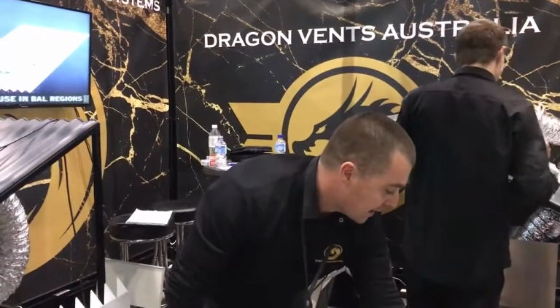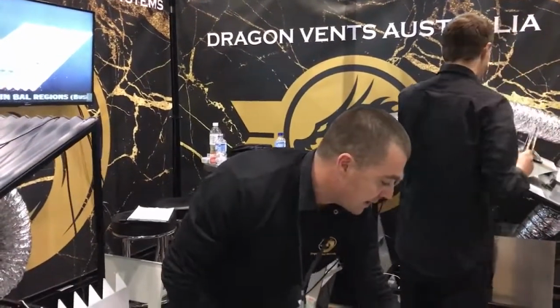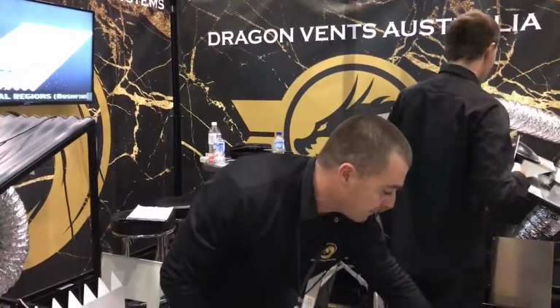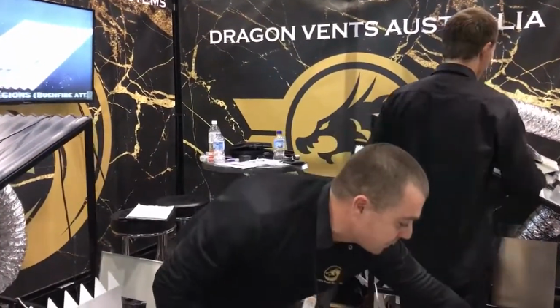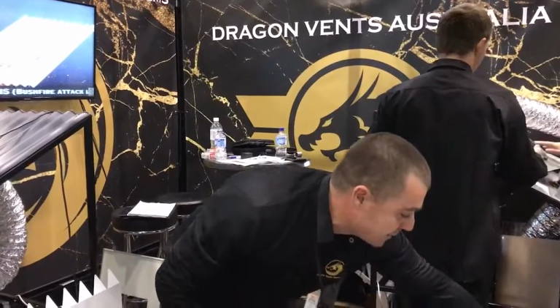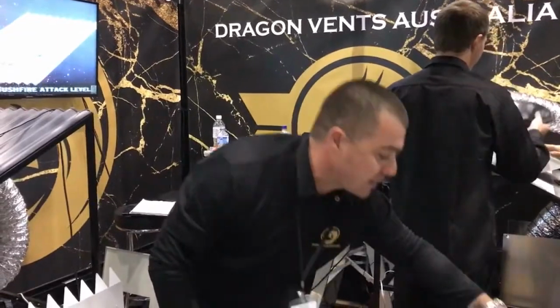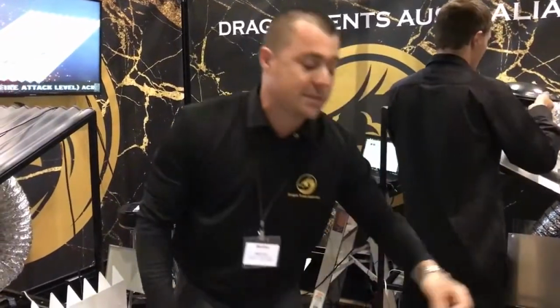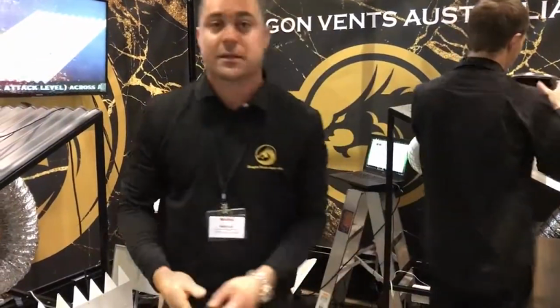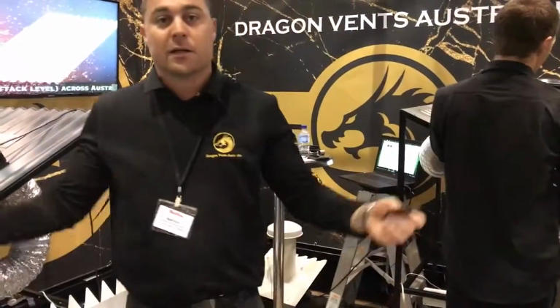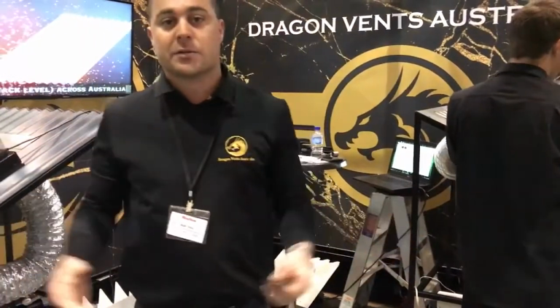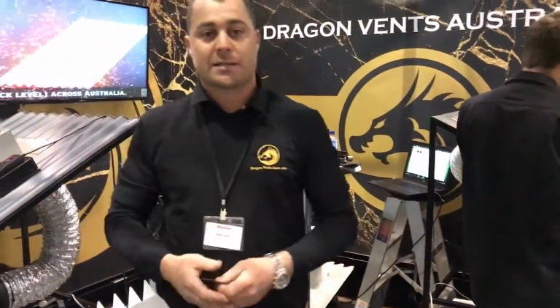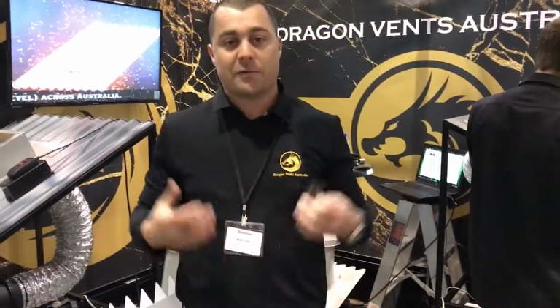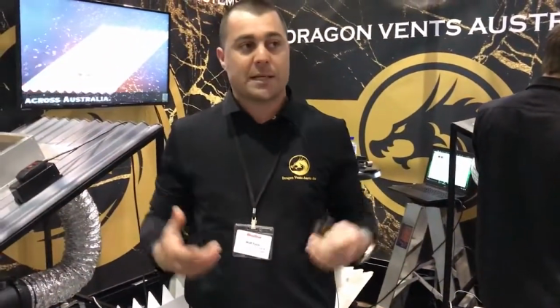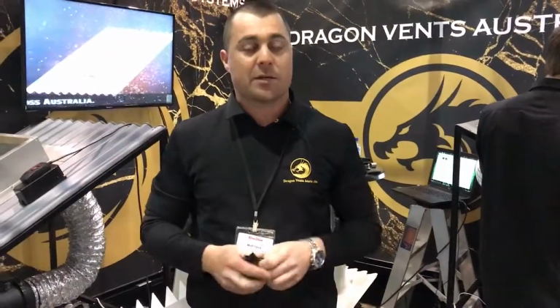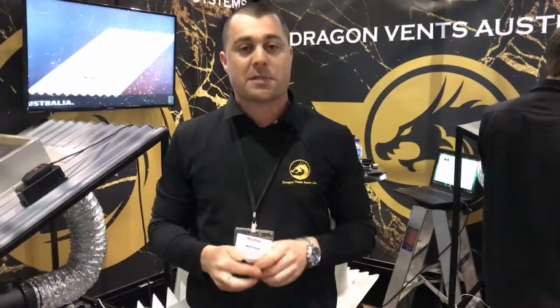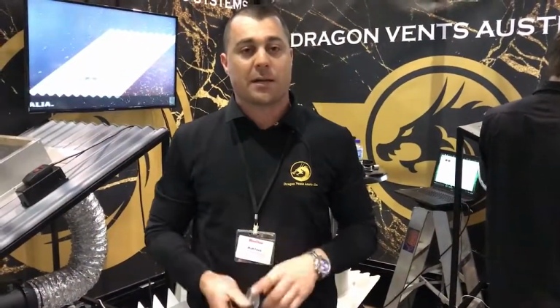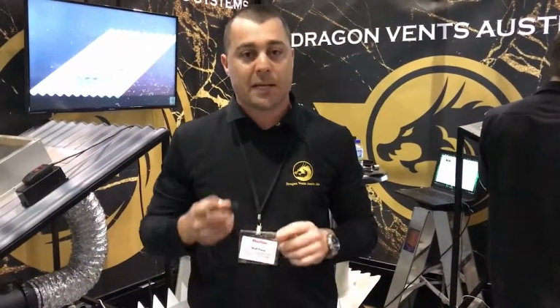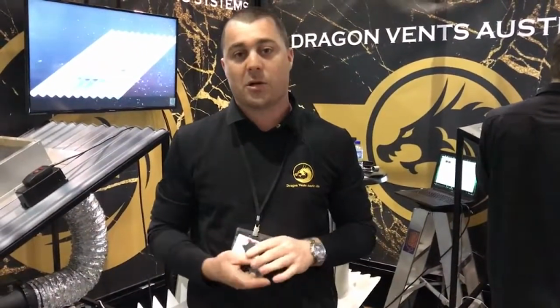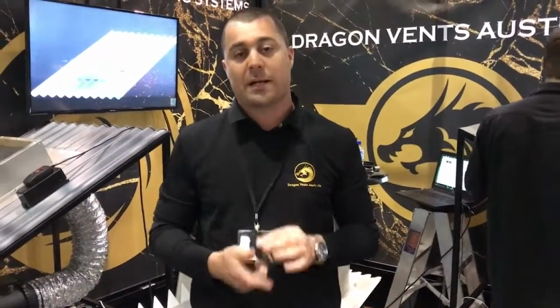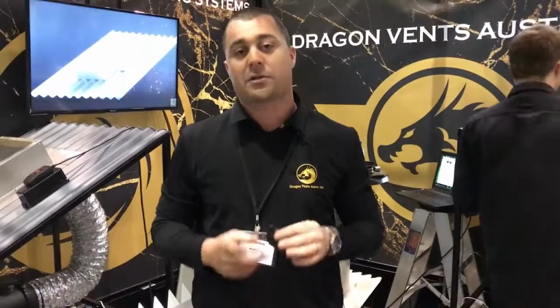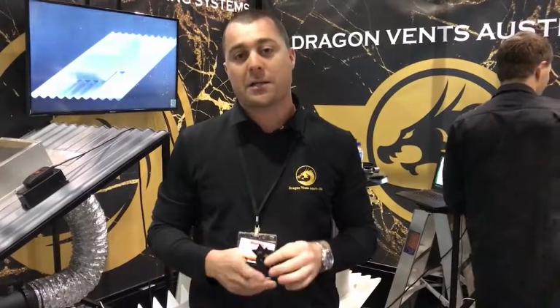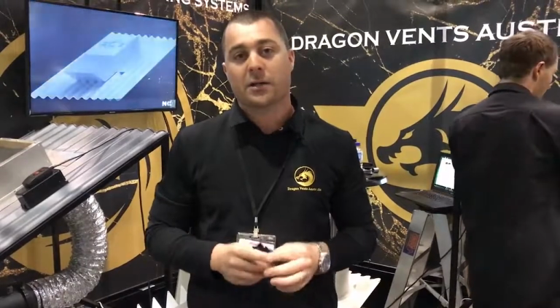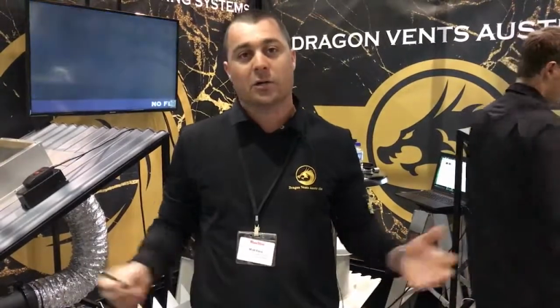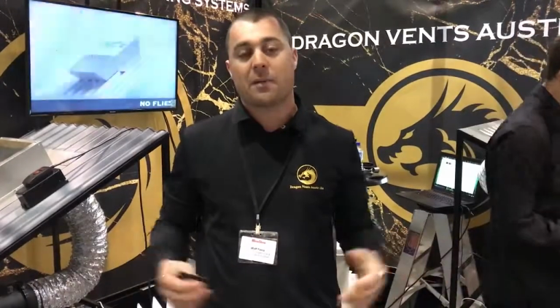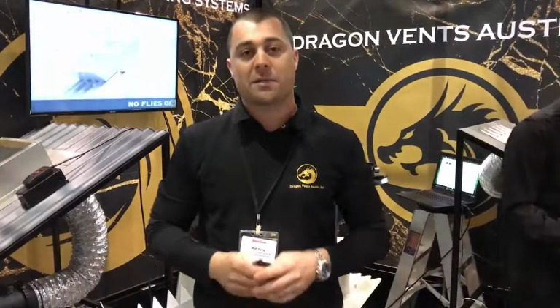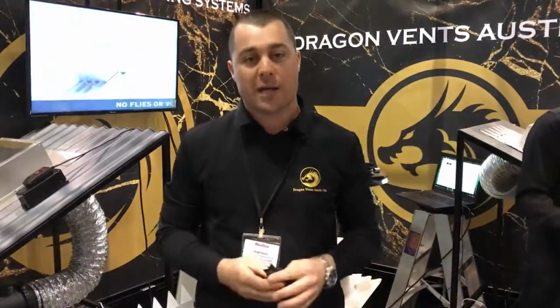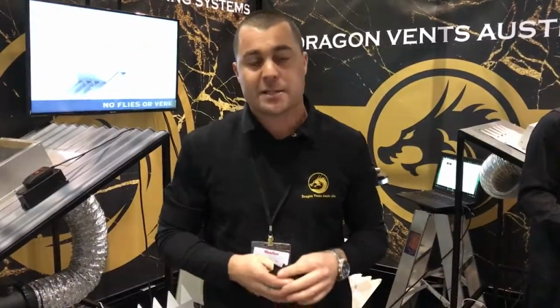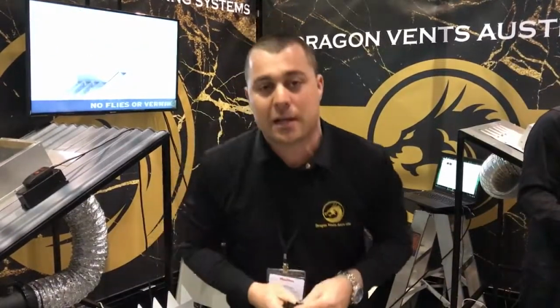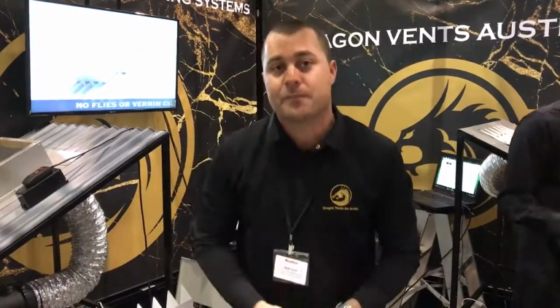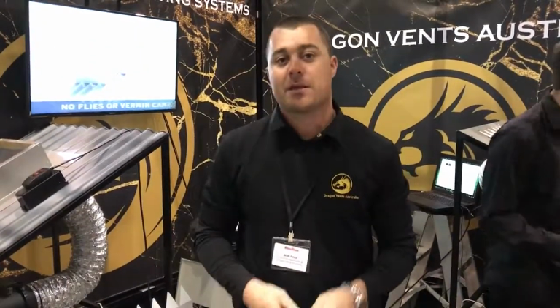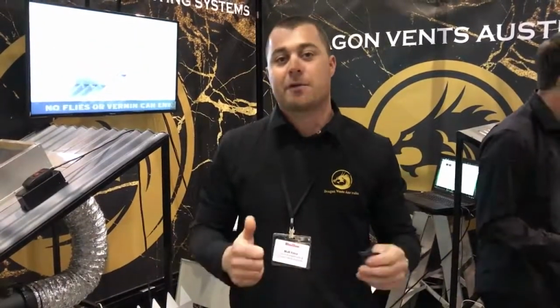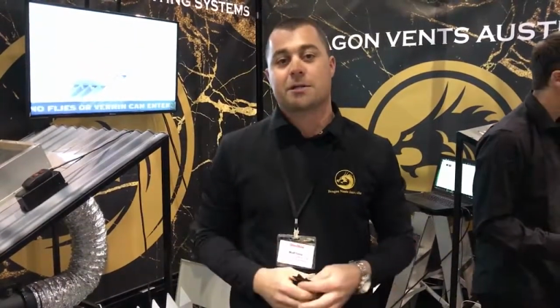If you've got any more questions, check us out. You've obviously seen us on the website. Please call 1-800-DRAGON or look us up on the website, Dragon Vents Australia. Thank you very much.